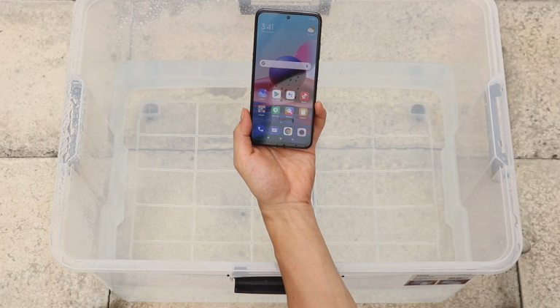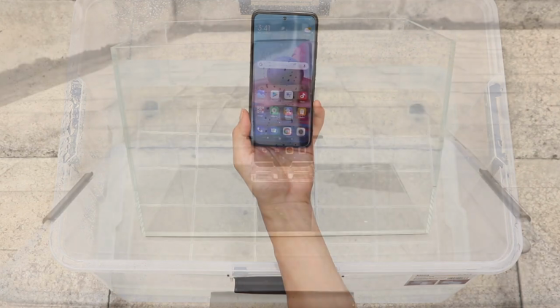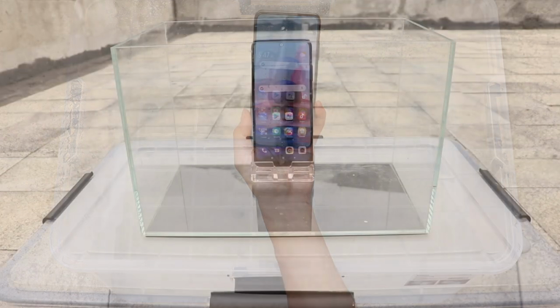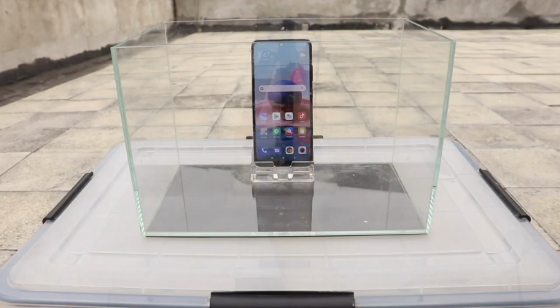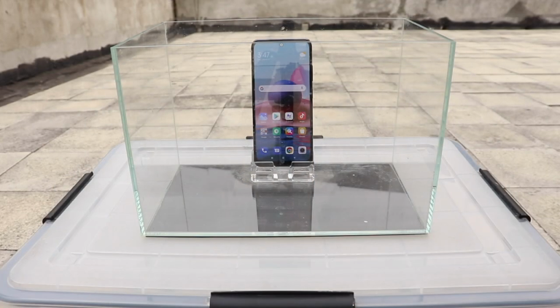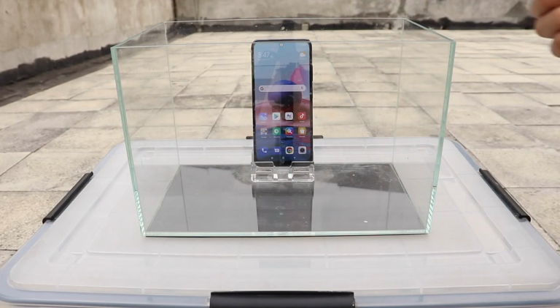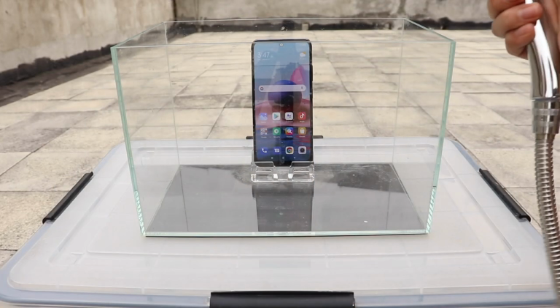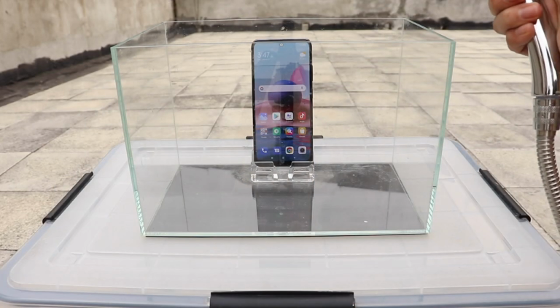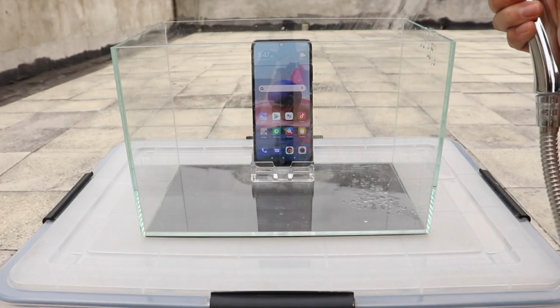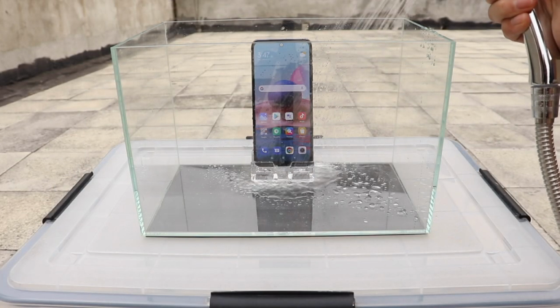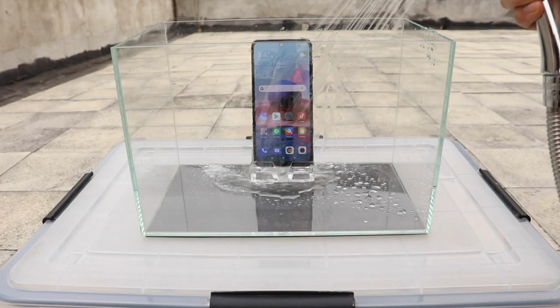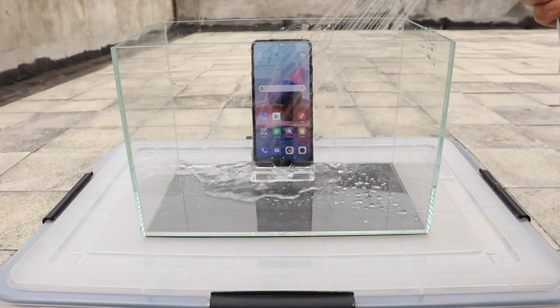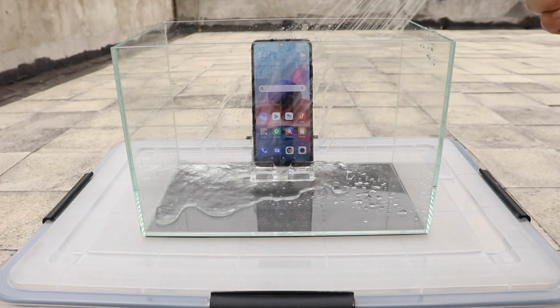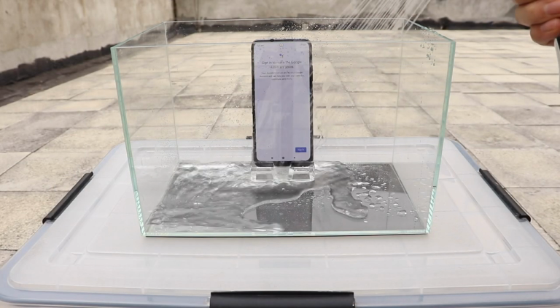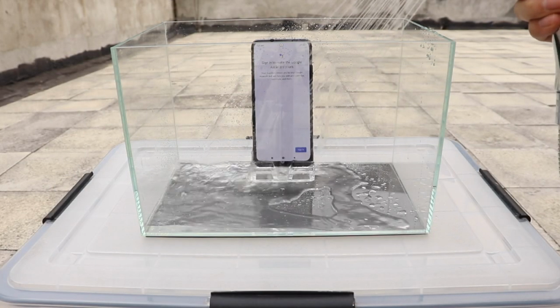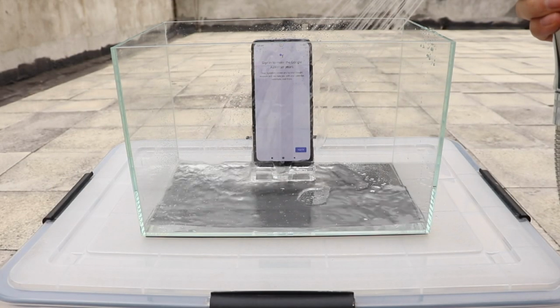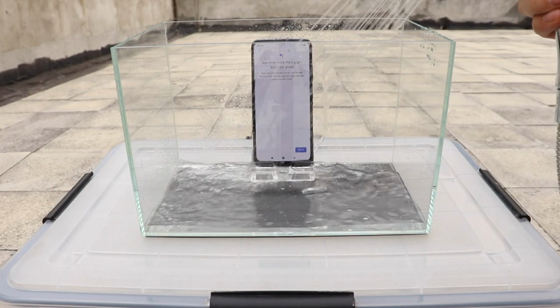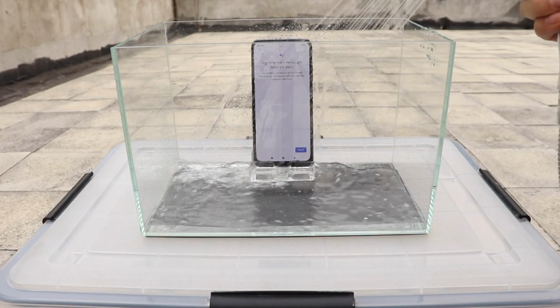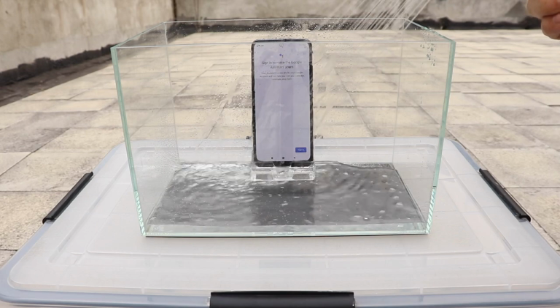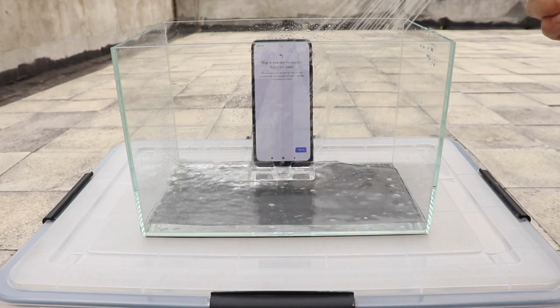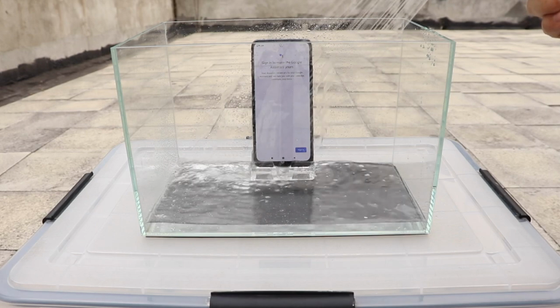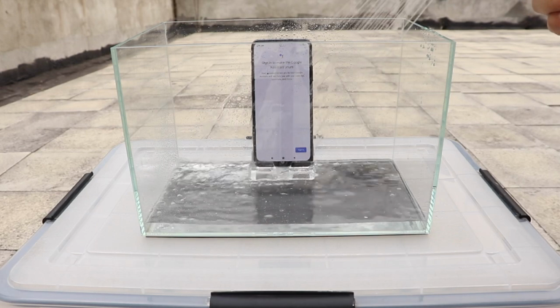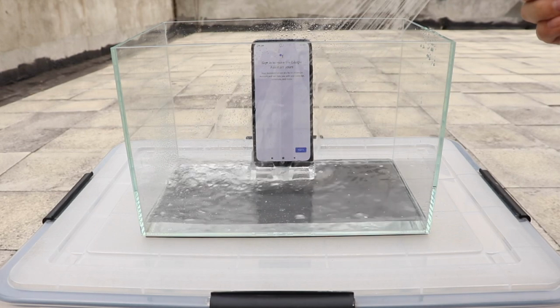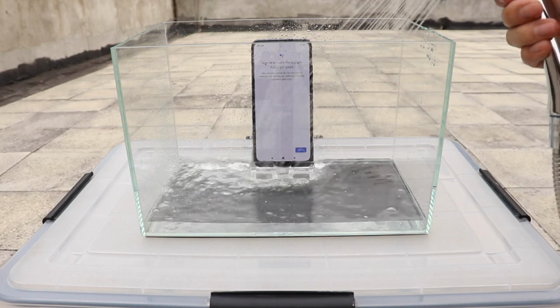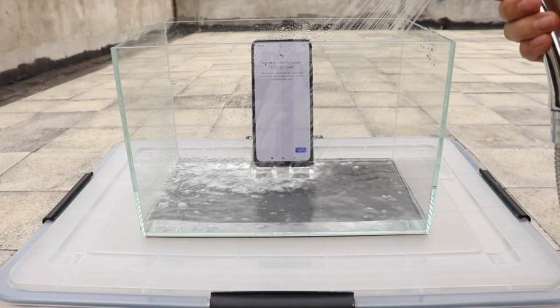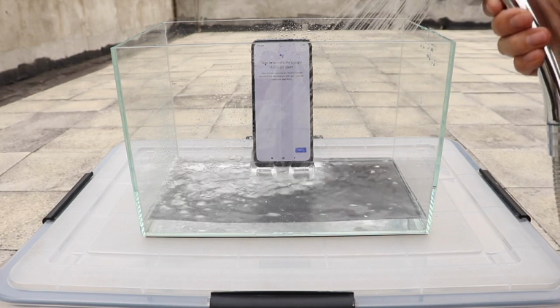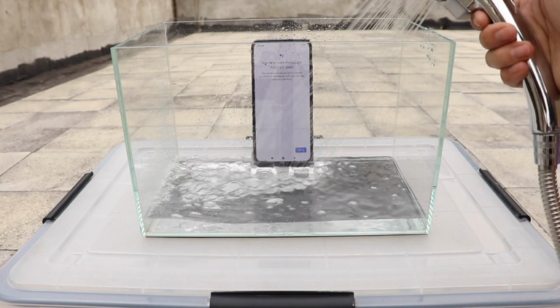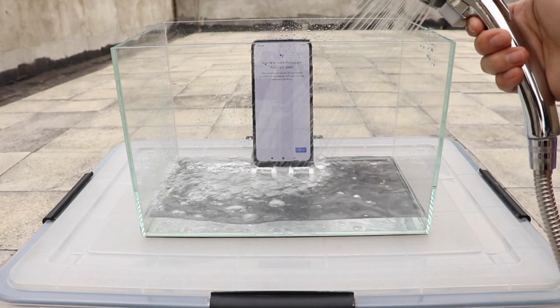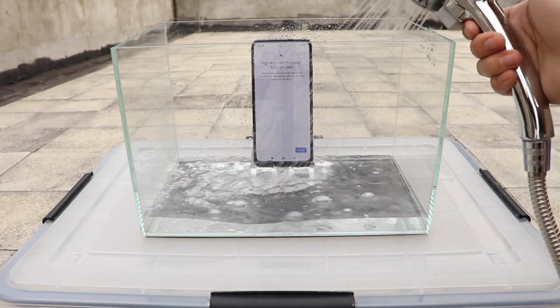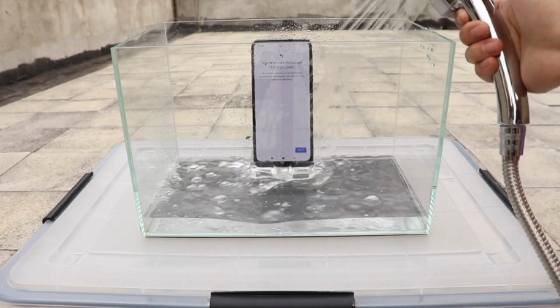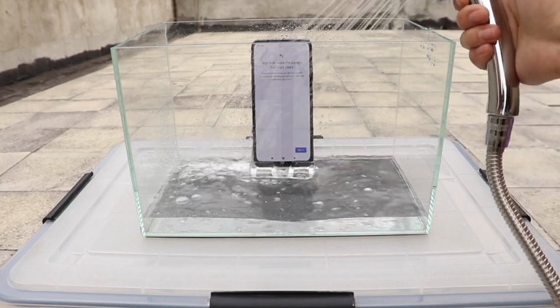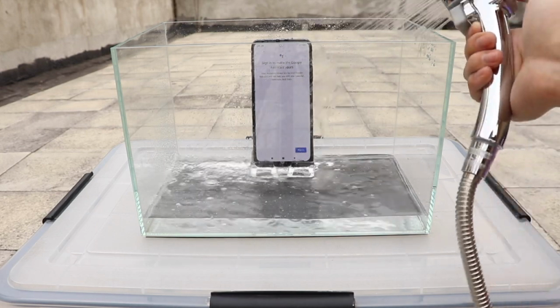For further testing, let's place the phone into a small tank and fill it with water. We are not sure this device is capable of receiving this much water intake. Nevertheless, let's start it.